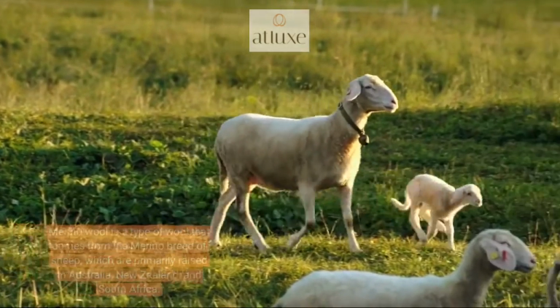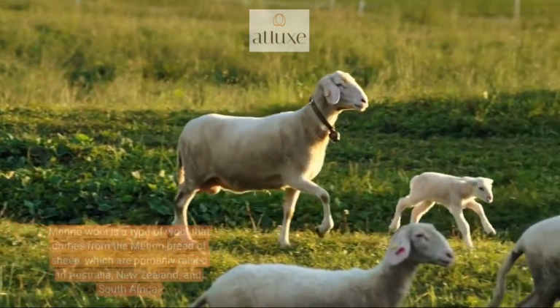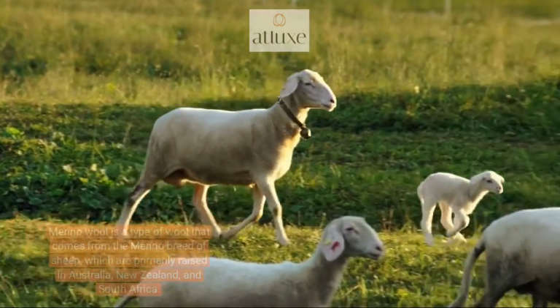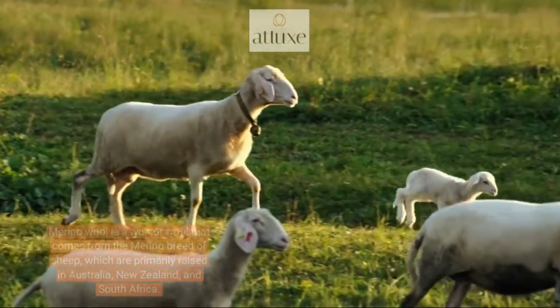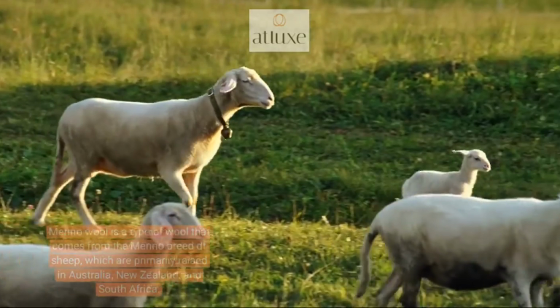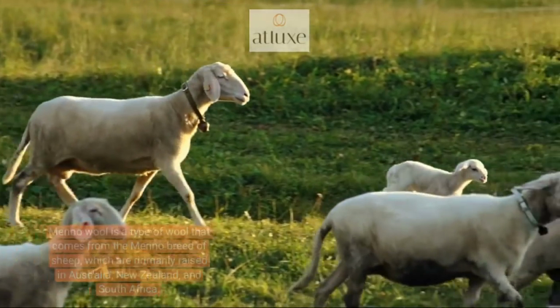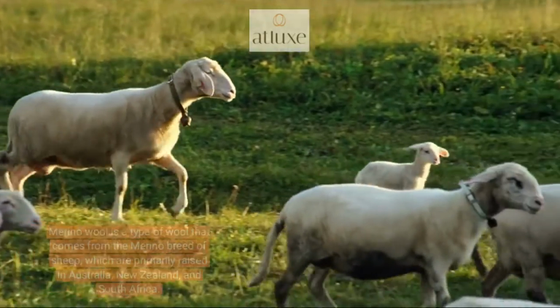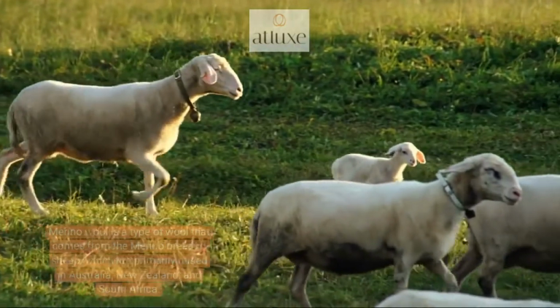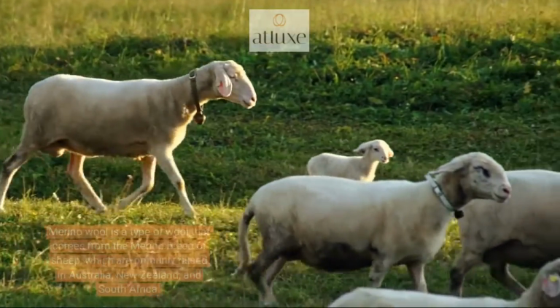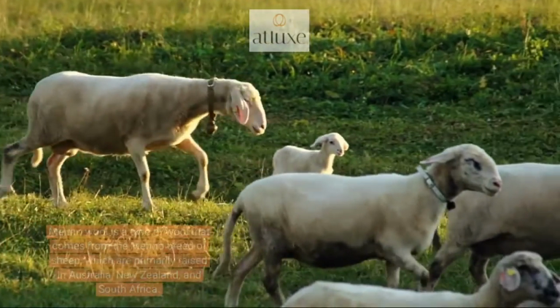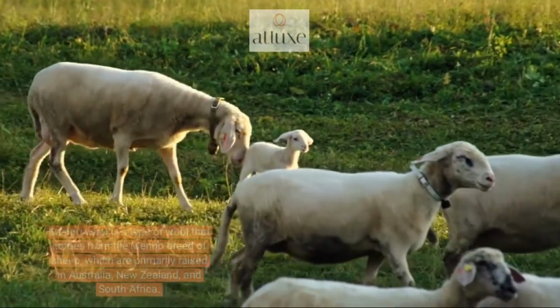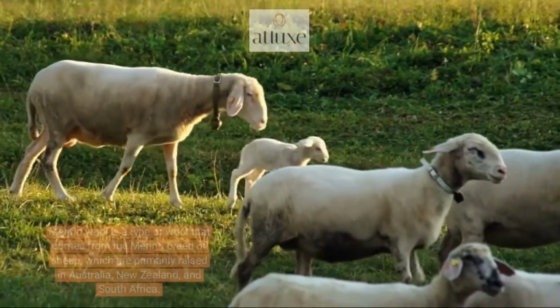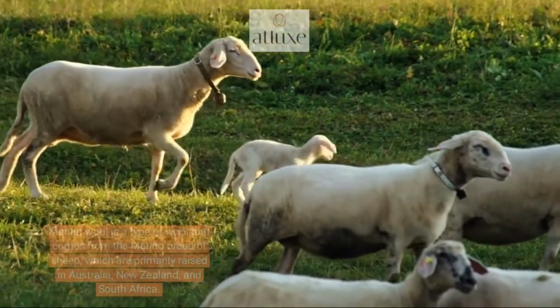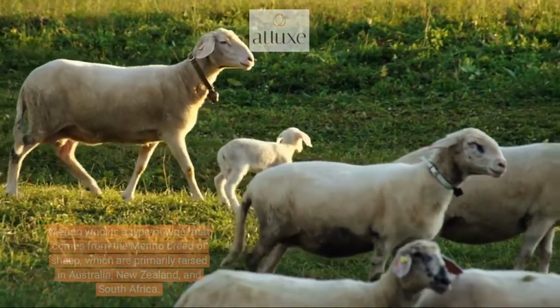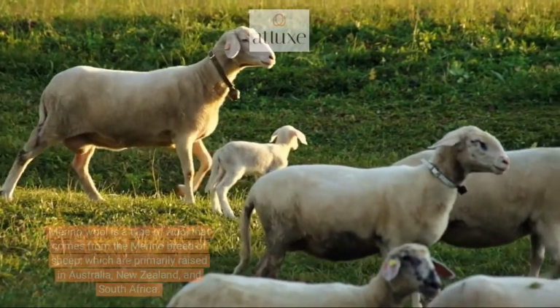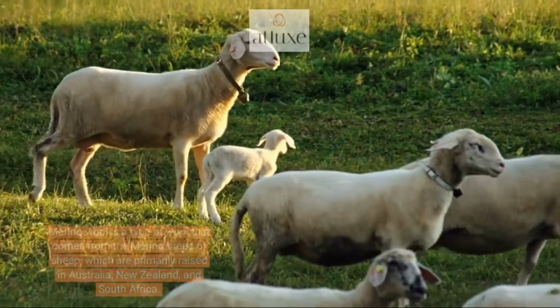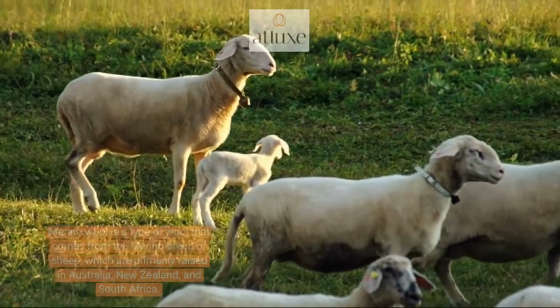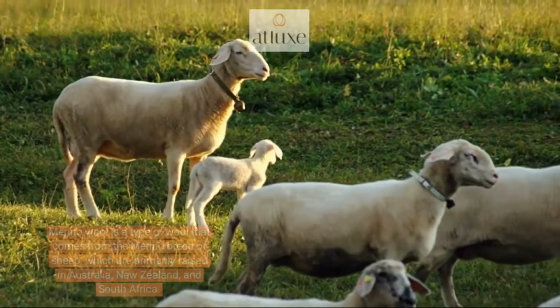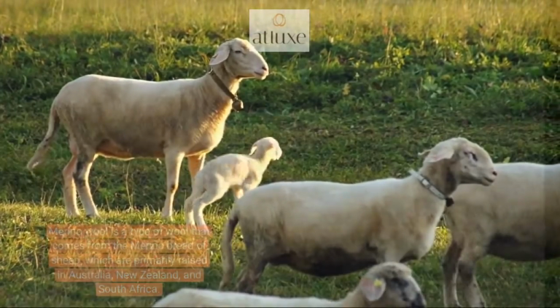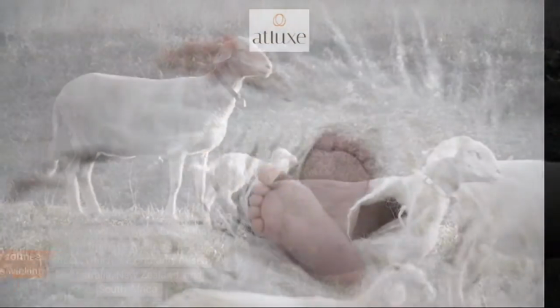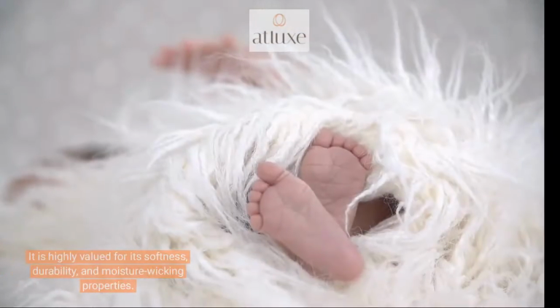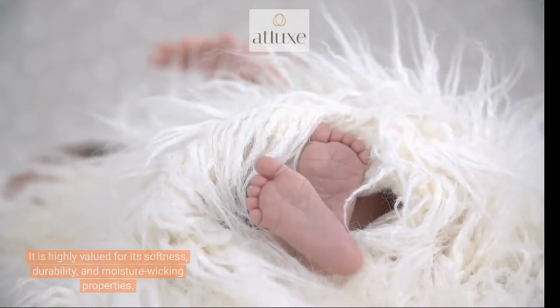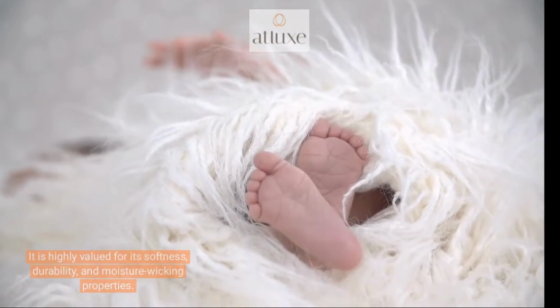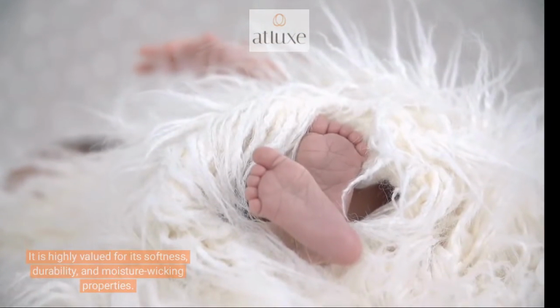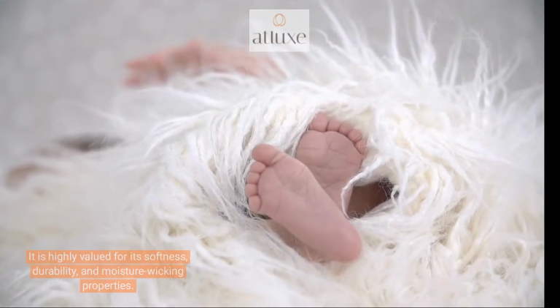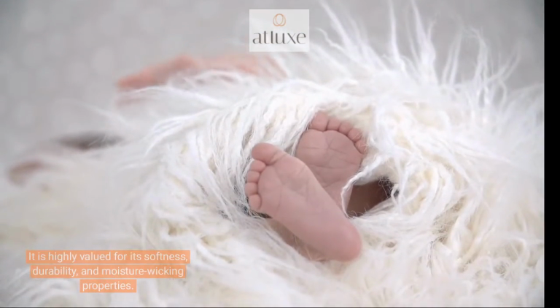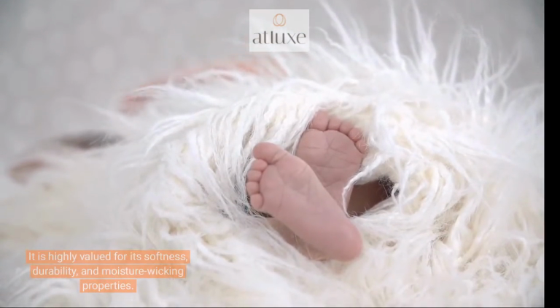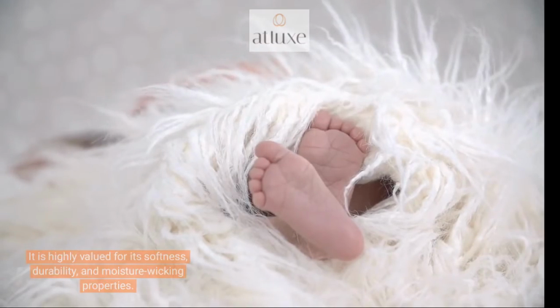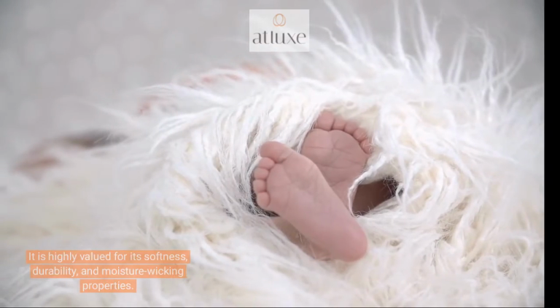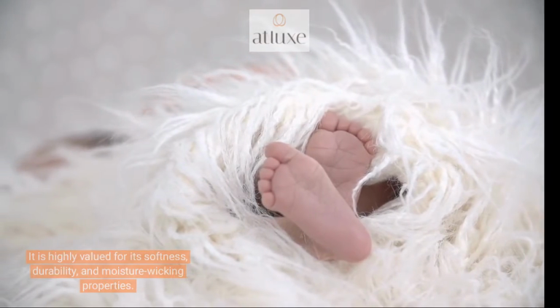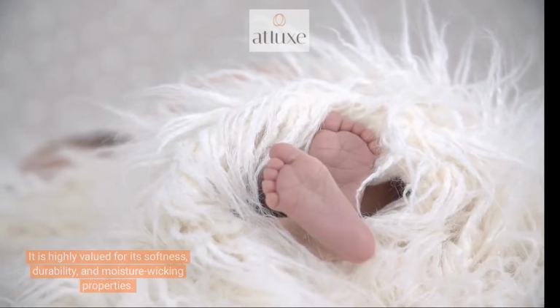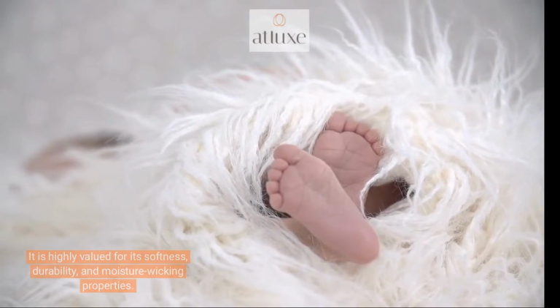Merino wool is a type of wool that comes from the merino breed of sheep, which are primarily raised in Australia, New Zealand, and South Africa. It is highly valued for its softness, durability, and moisture-wicking properties.